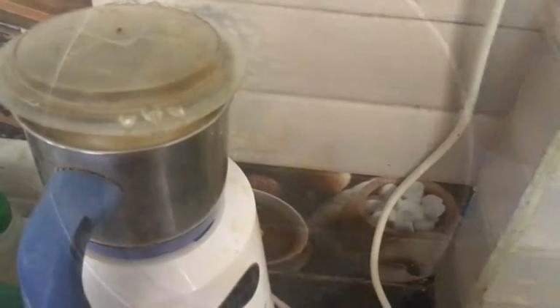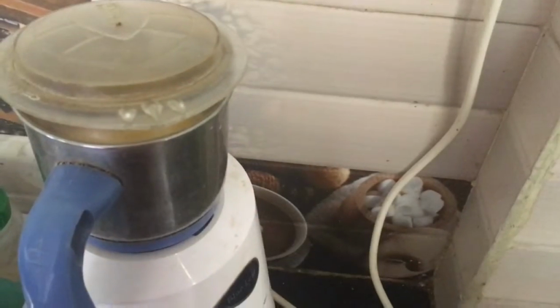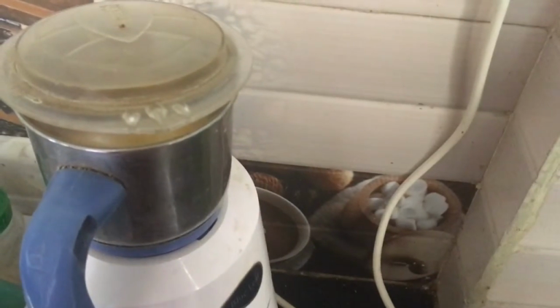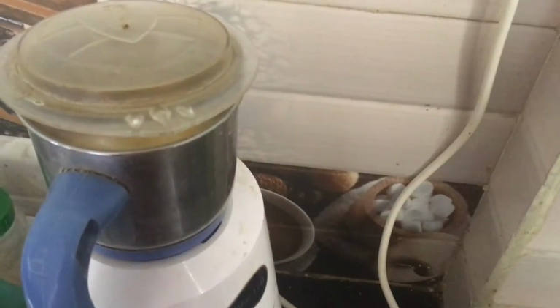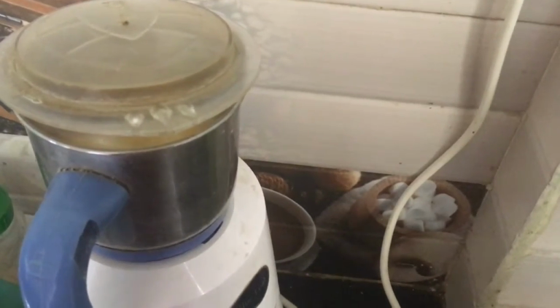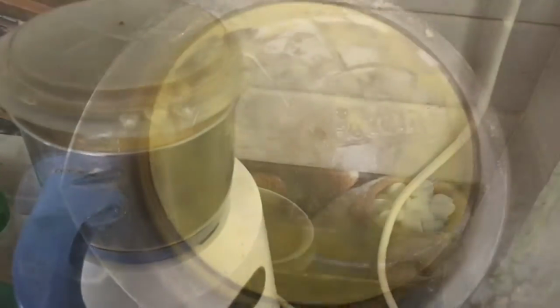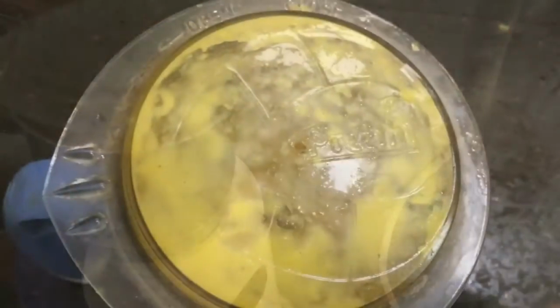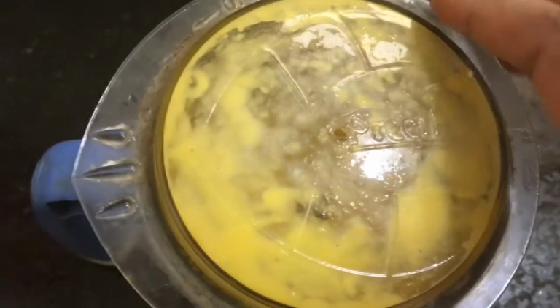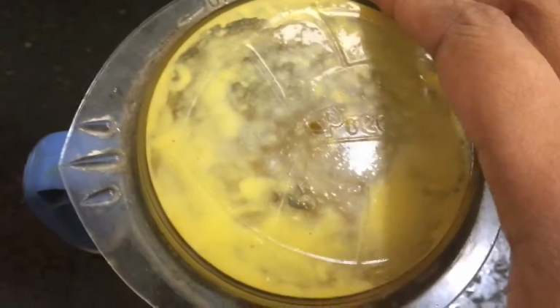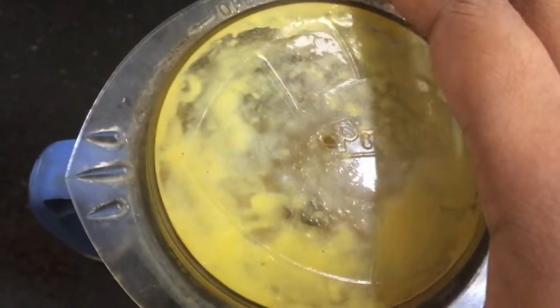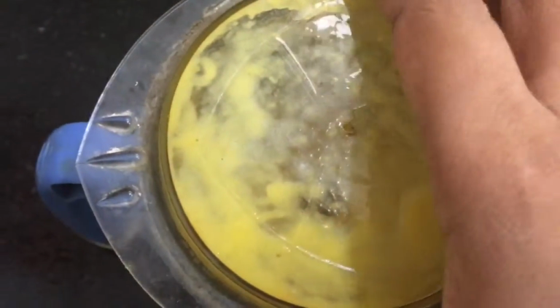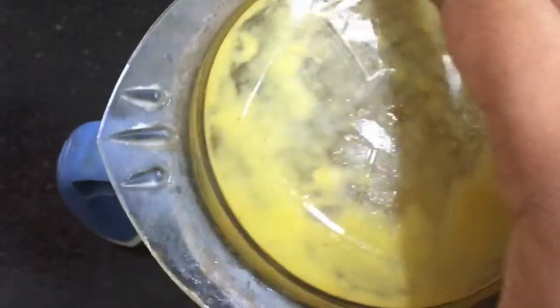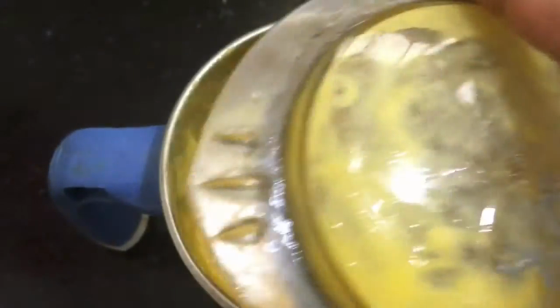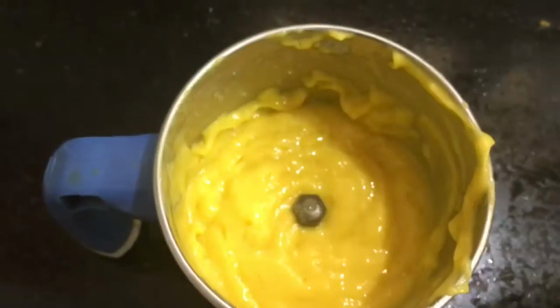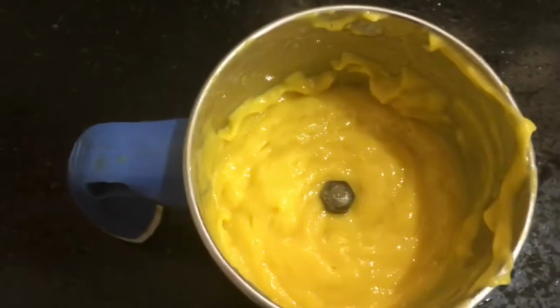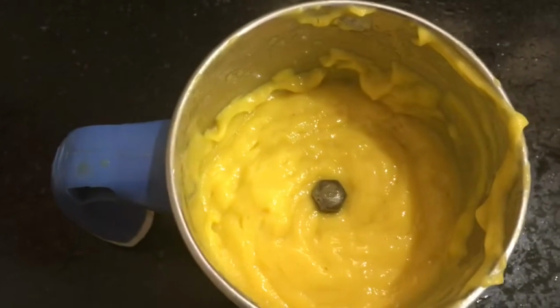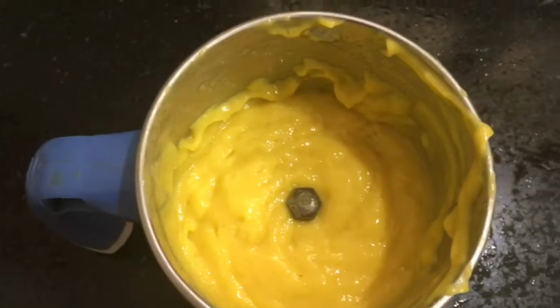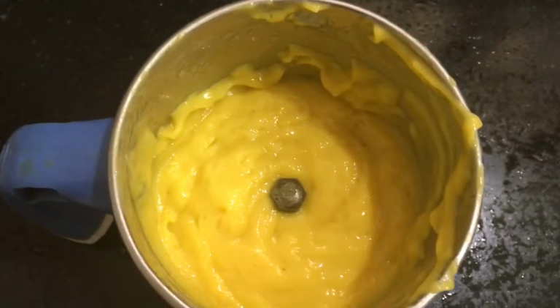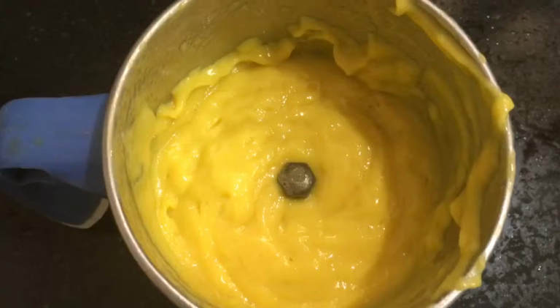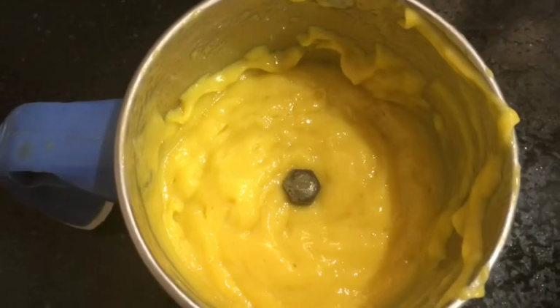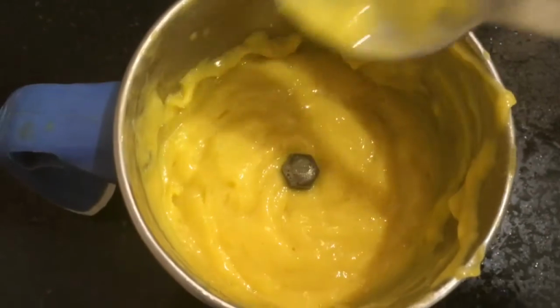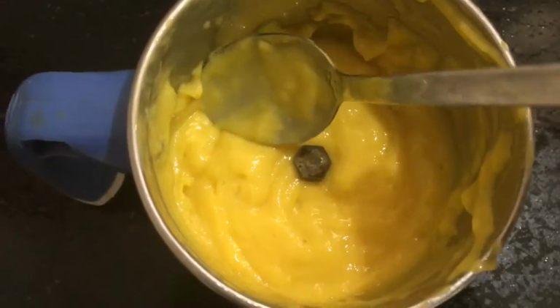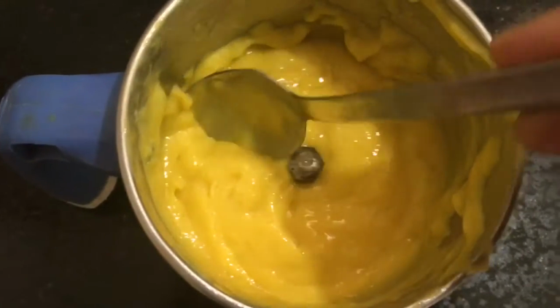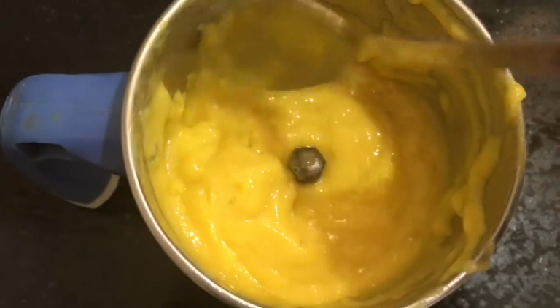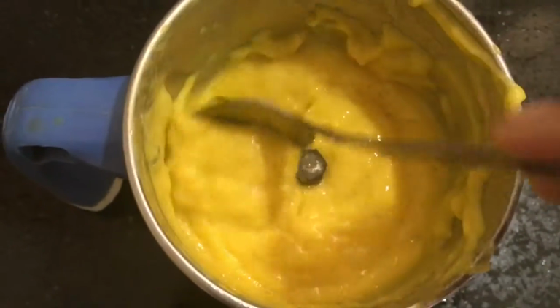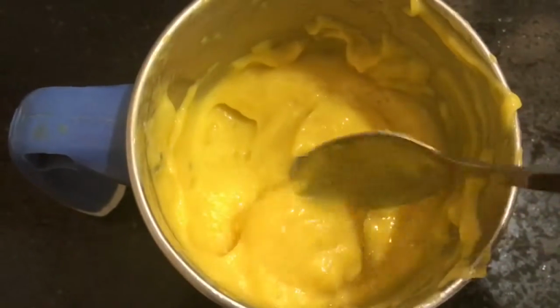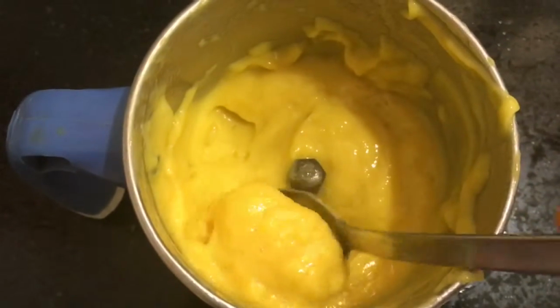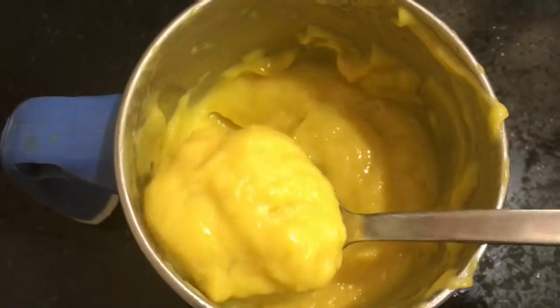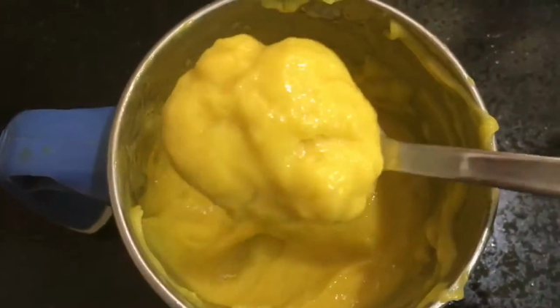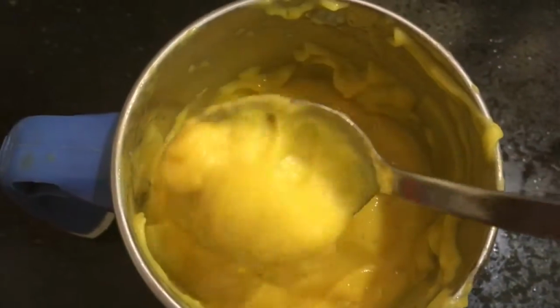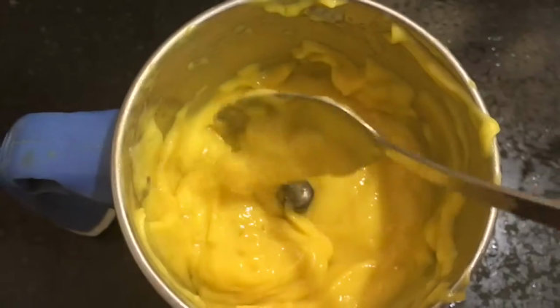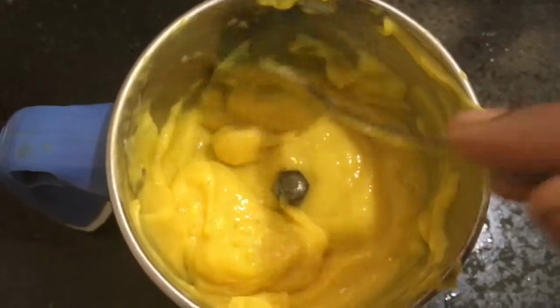Grind this into a fine paste. I grinded this into a smooth paste — this is the right consistency for ice cream. It should be silky smooth.